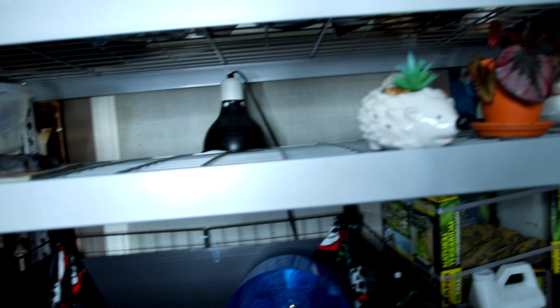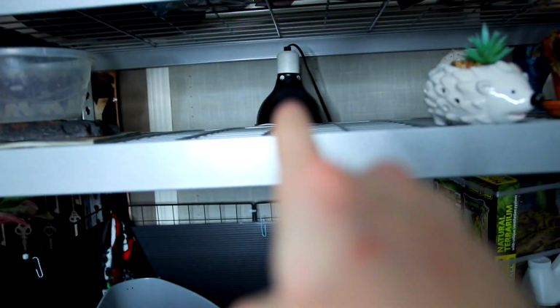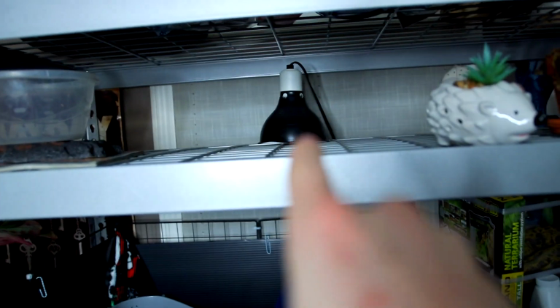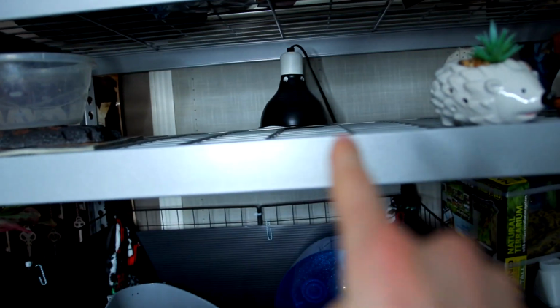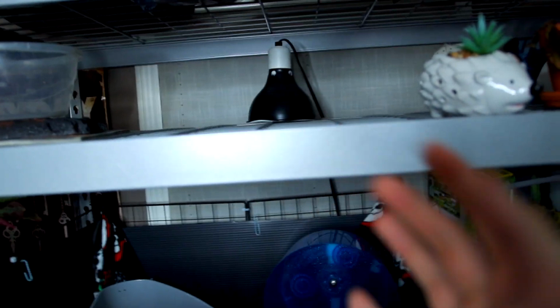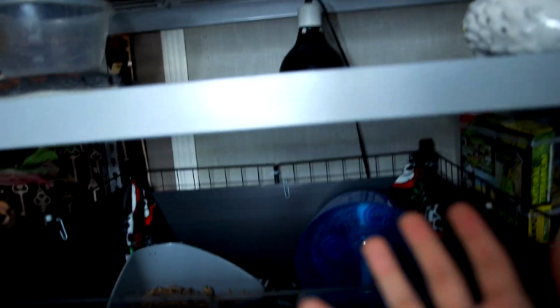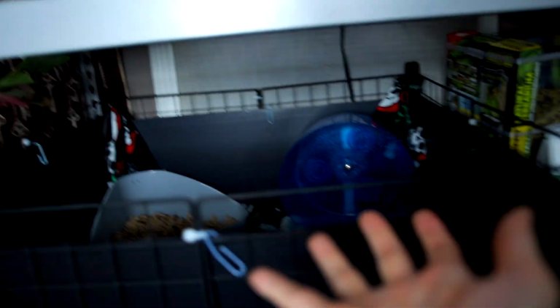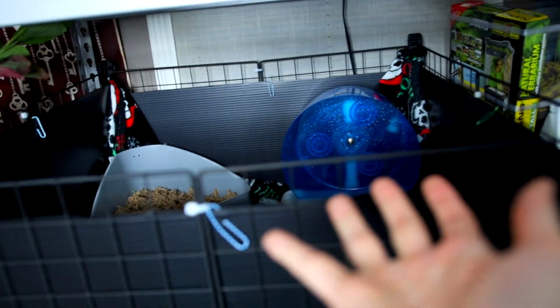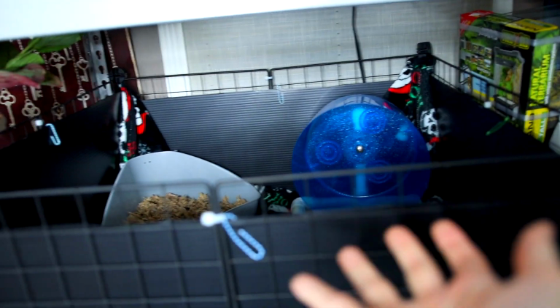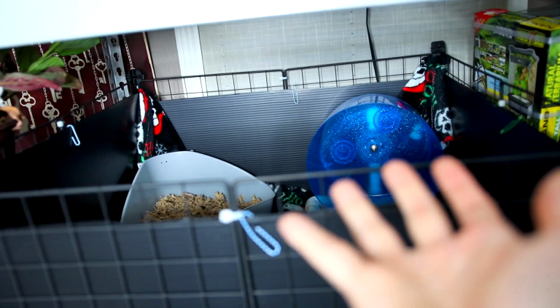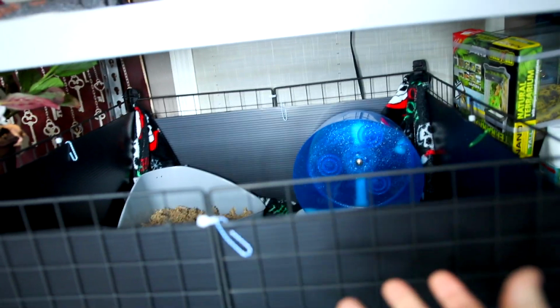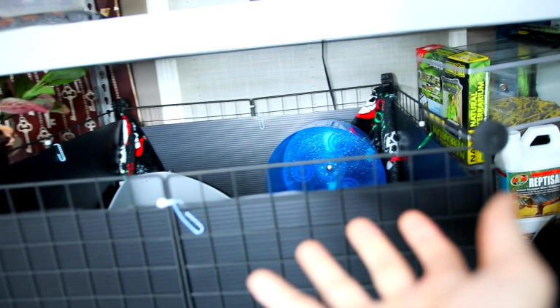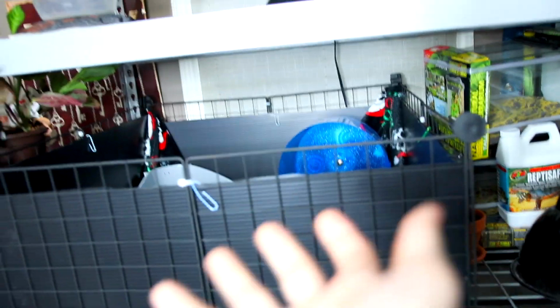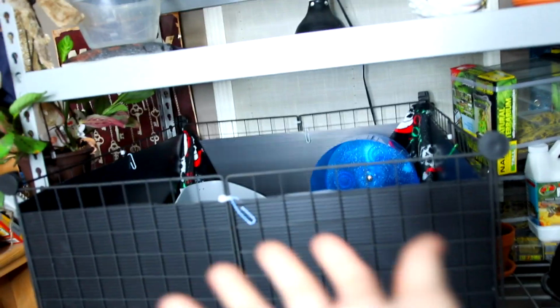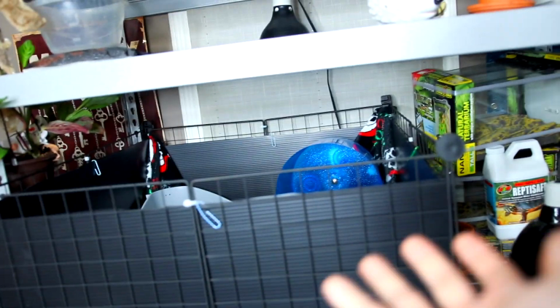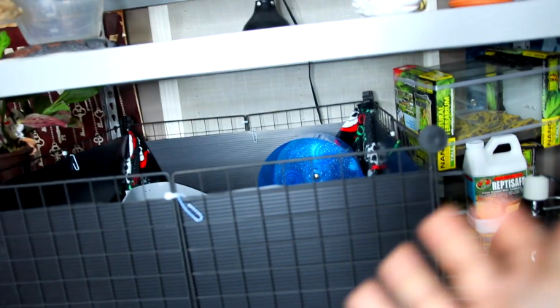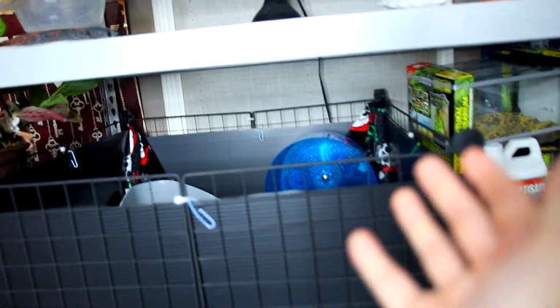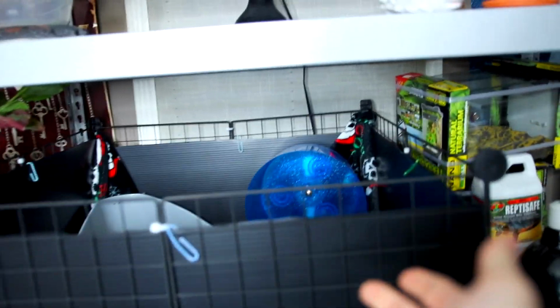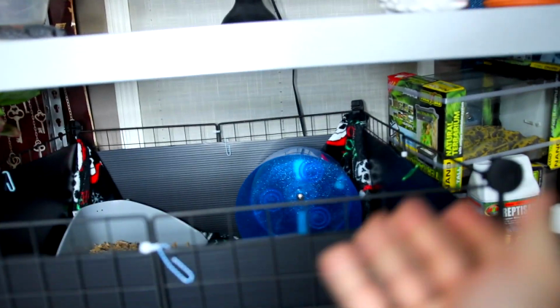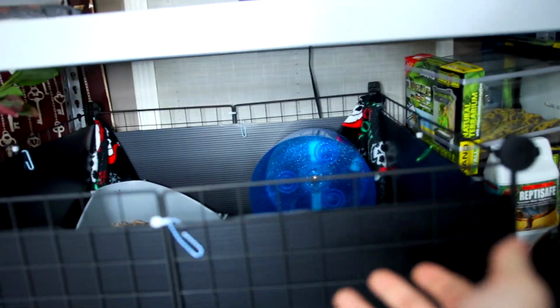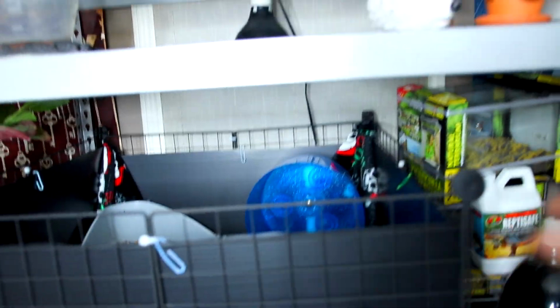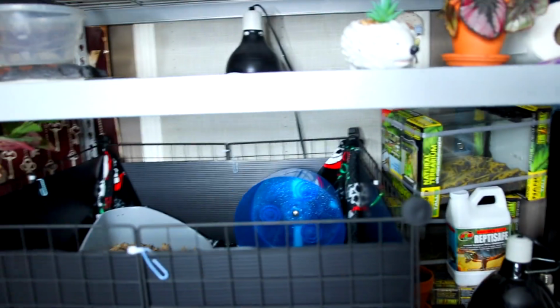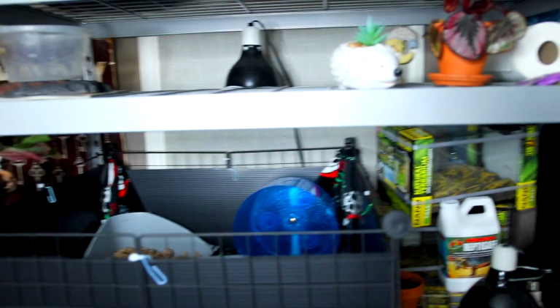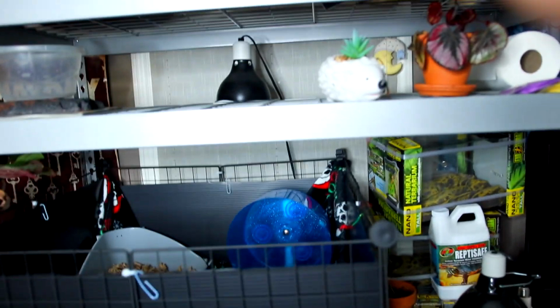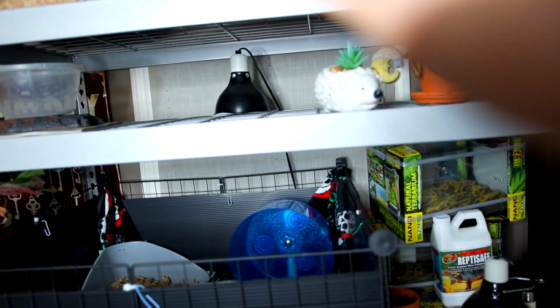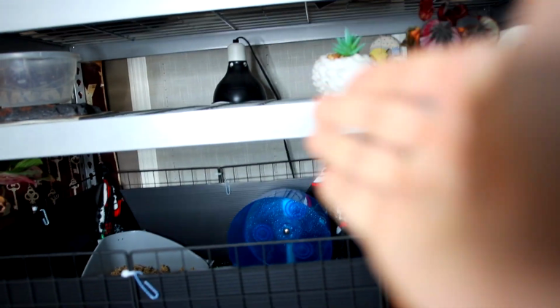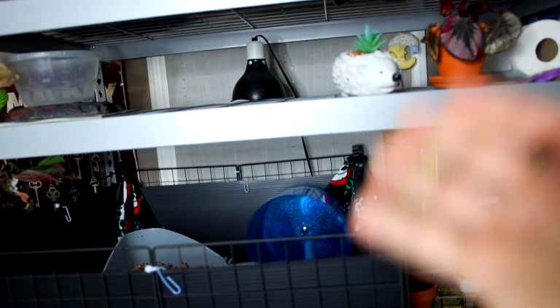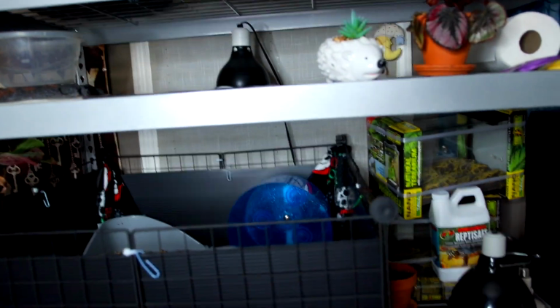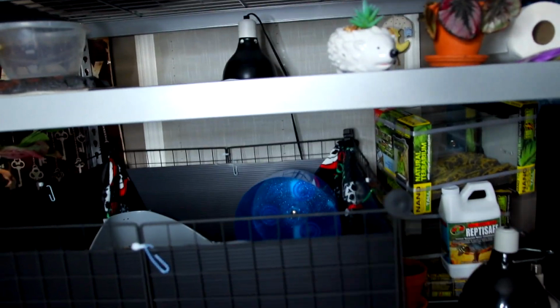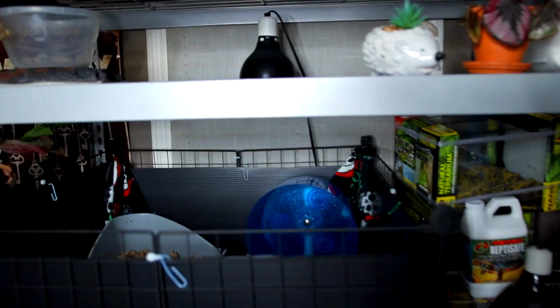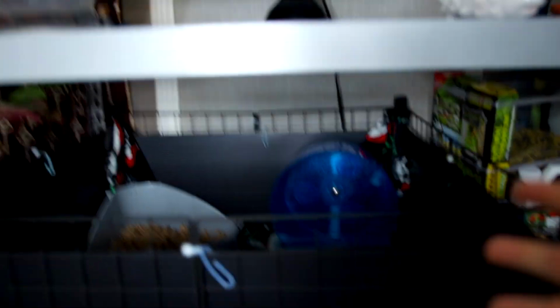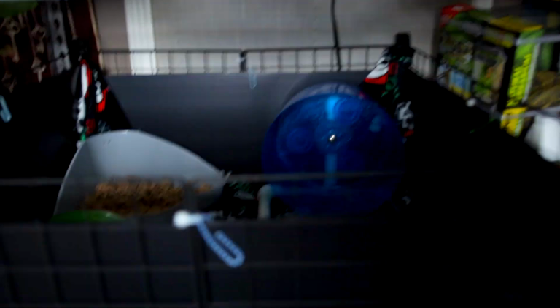I also have a ceramic heat emitter which helps keep Momo's enclosure nice and warm because it's the winter and it does get a little bit colder in my room. It's a pretty low wattage ceramic heat emitter — I just need a little extra heat.